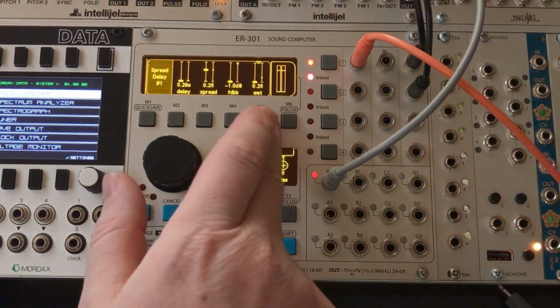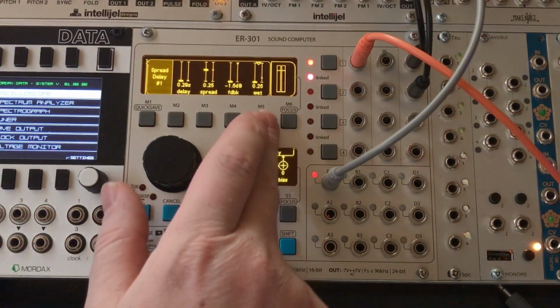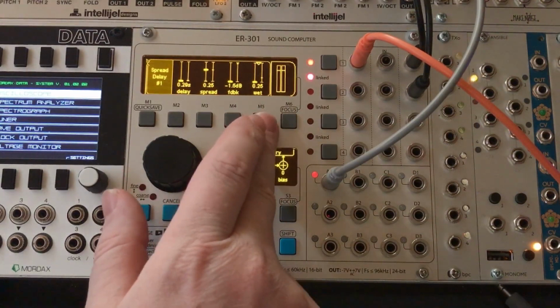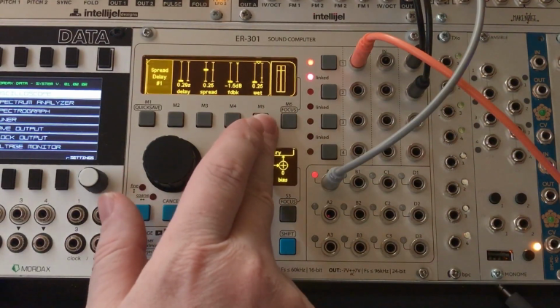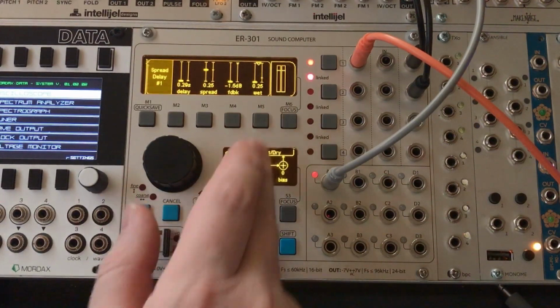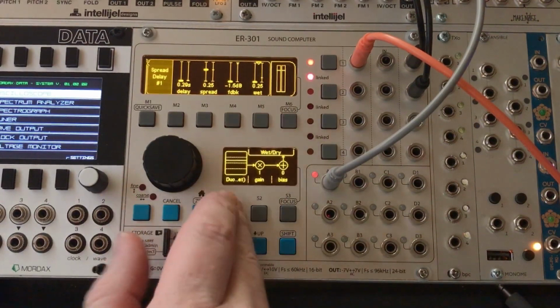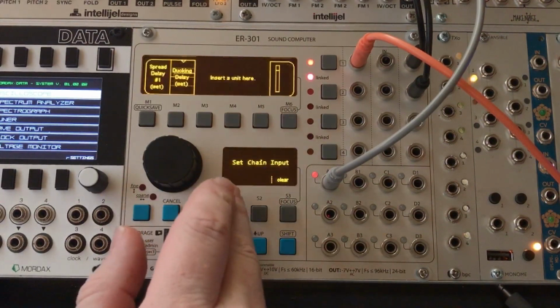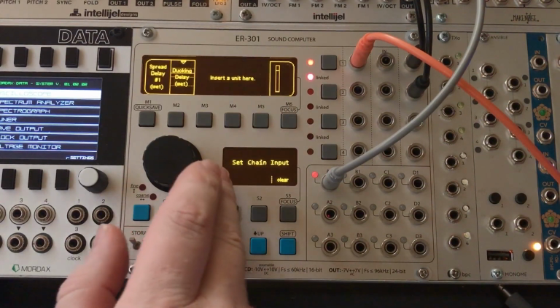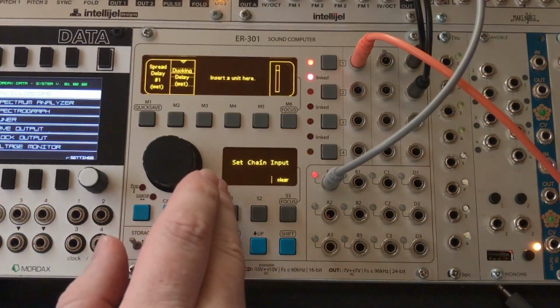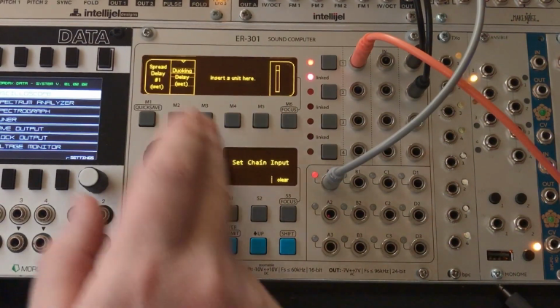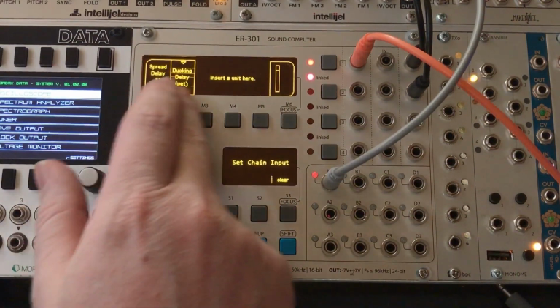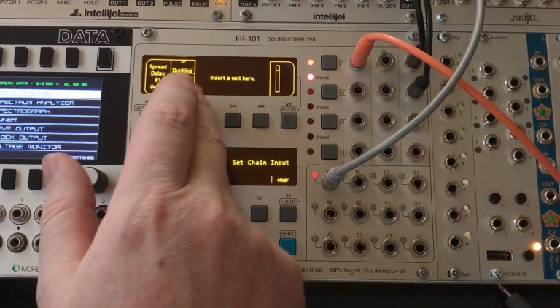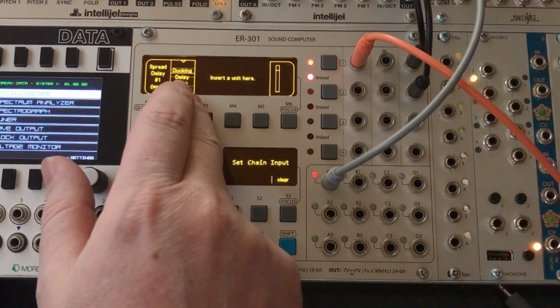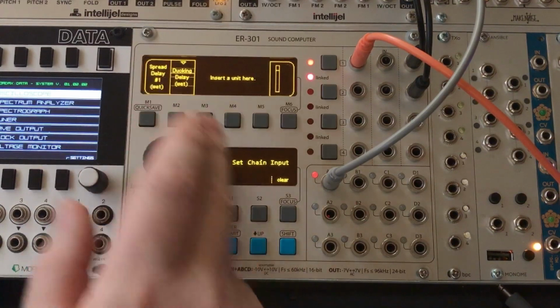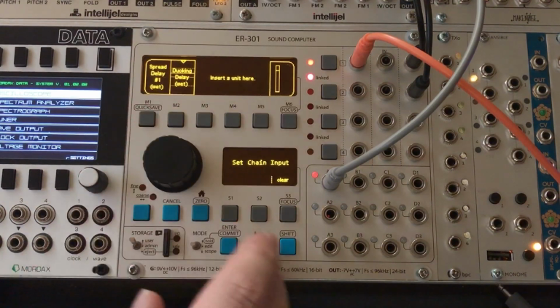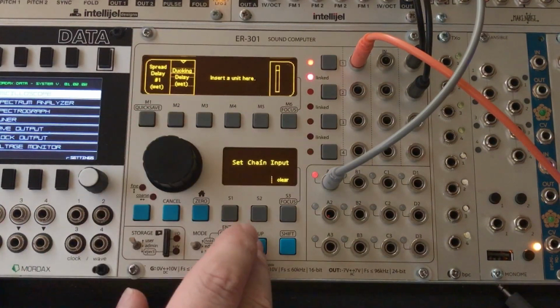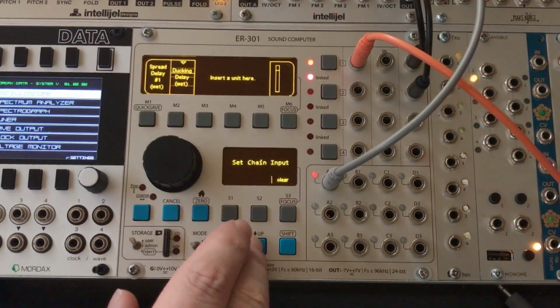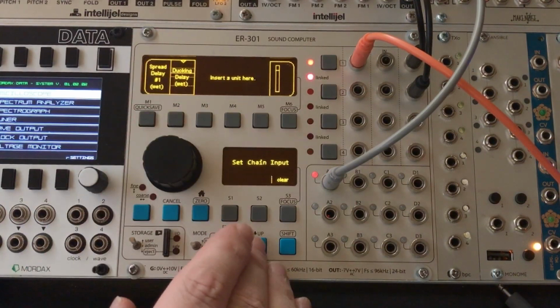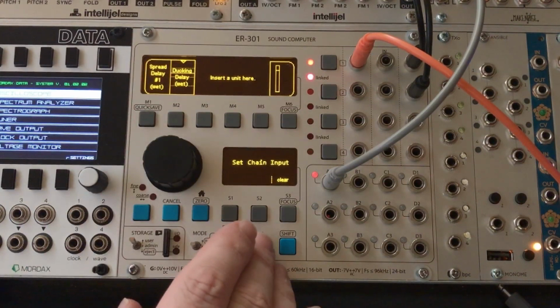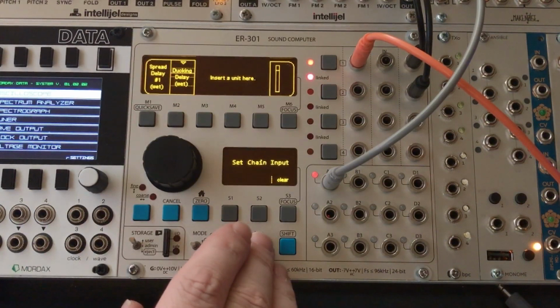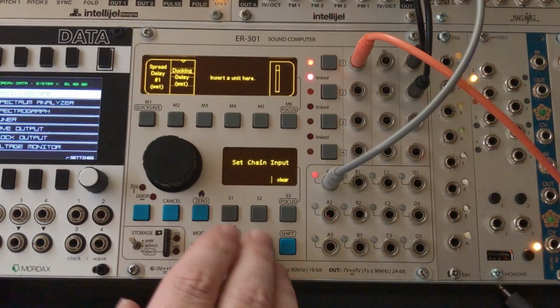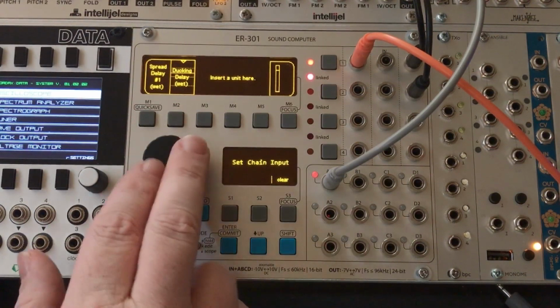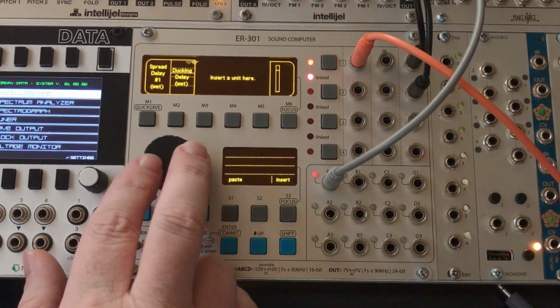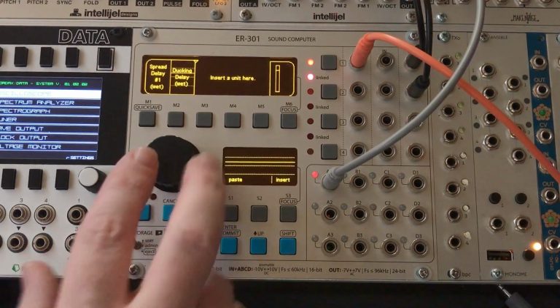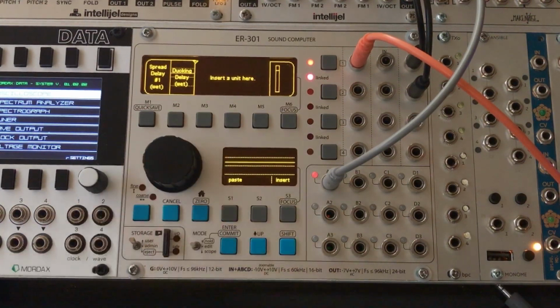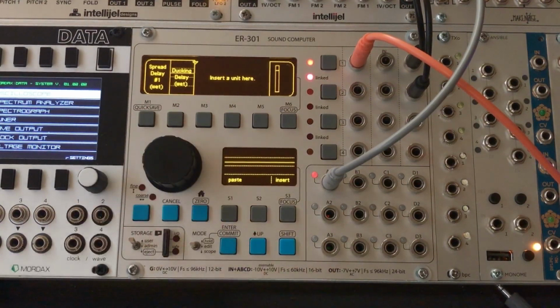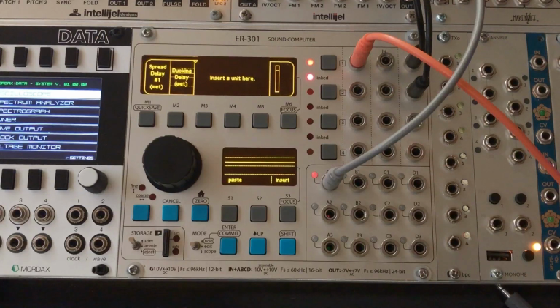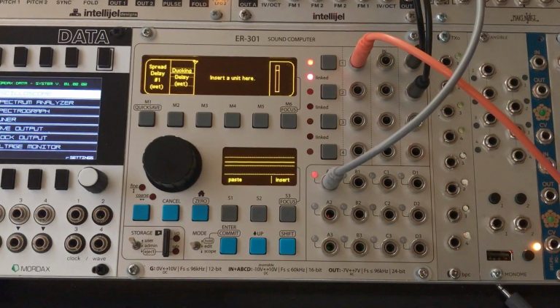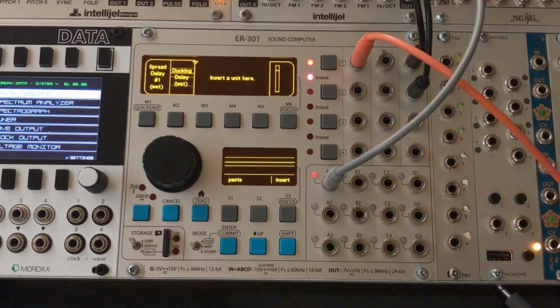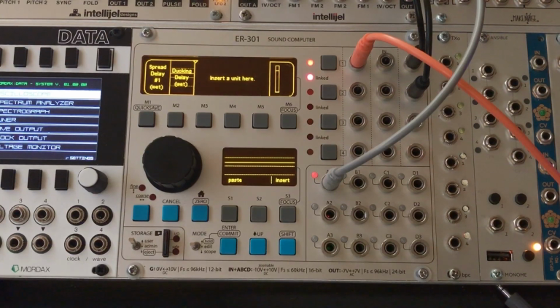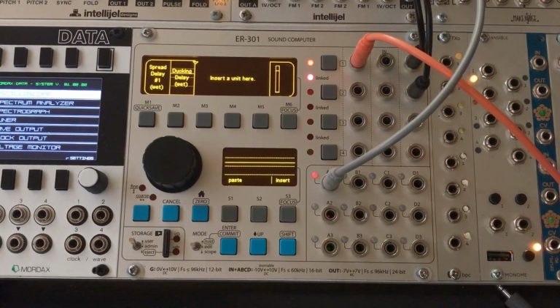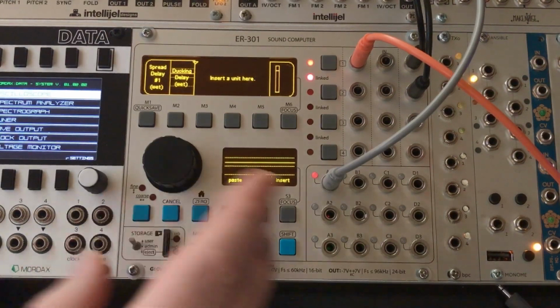Coming down in here to the wet — we've got the basic delay level. I'll want to add or subtract something to this, so we need a mixer type unit. In this case I'm going to go ahead and mix with an offset unit, which acts just like a mixer.